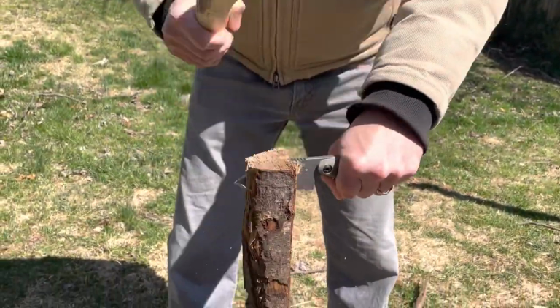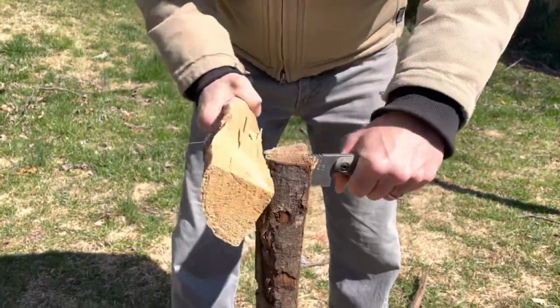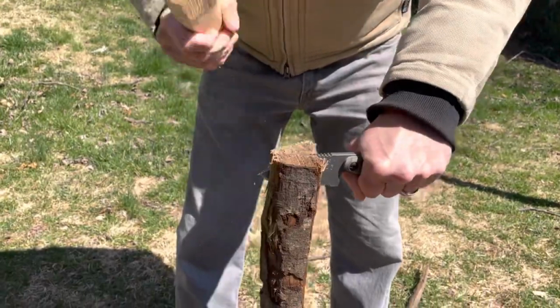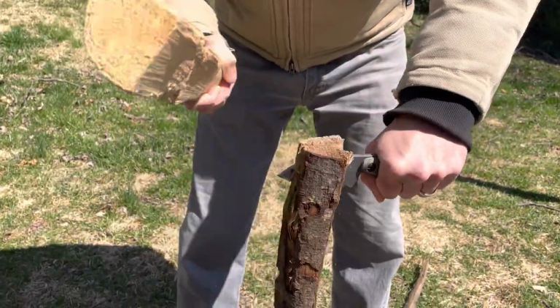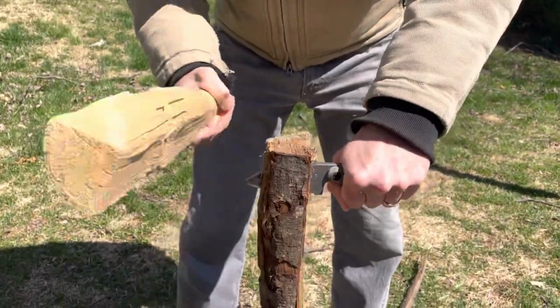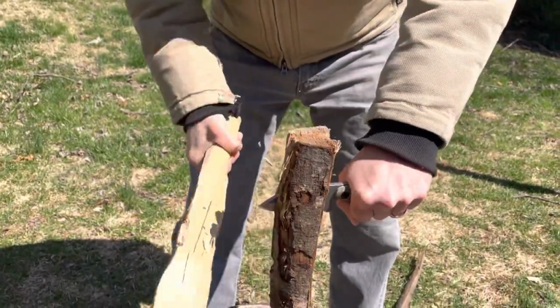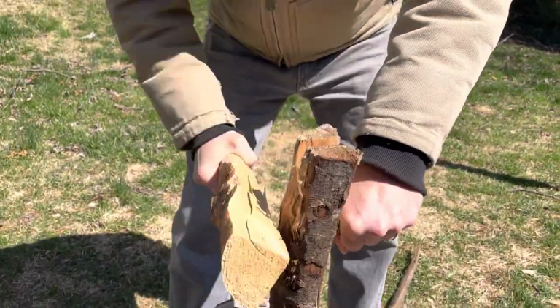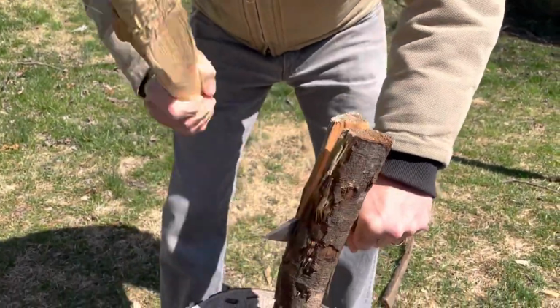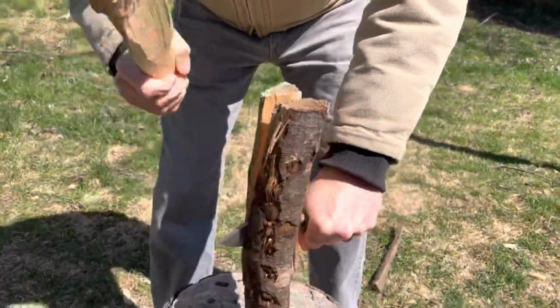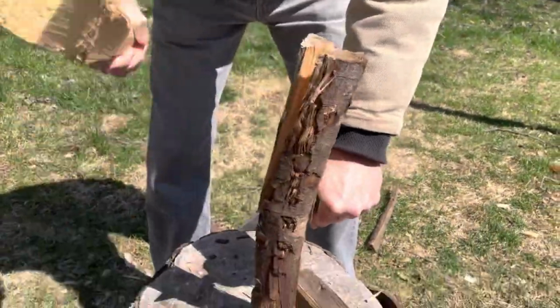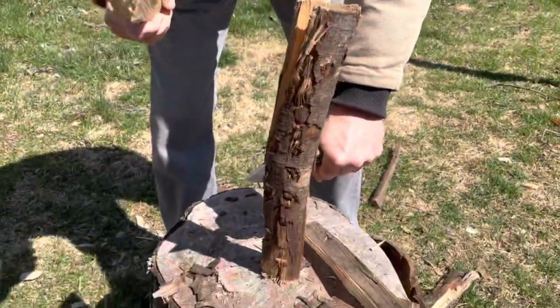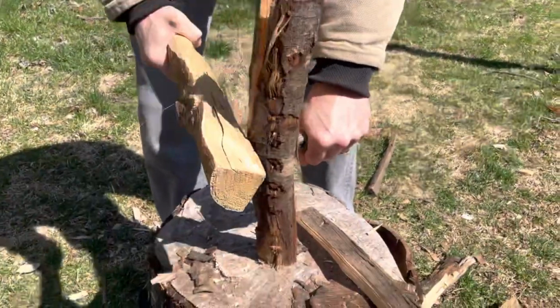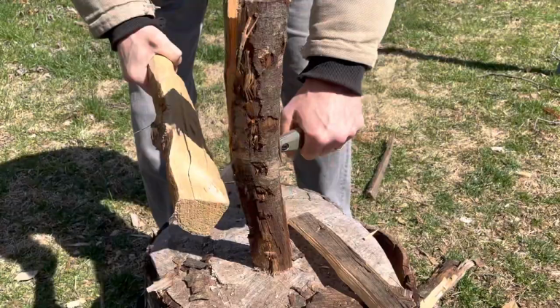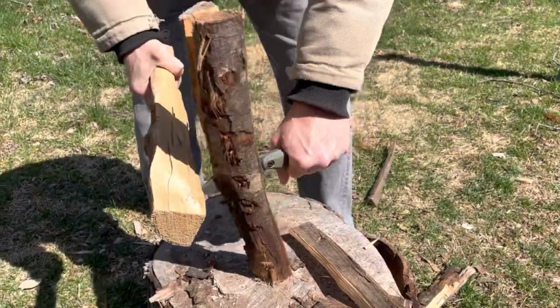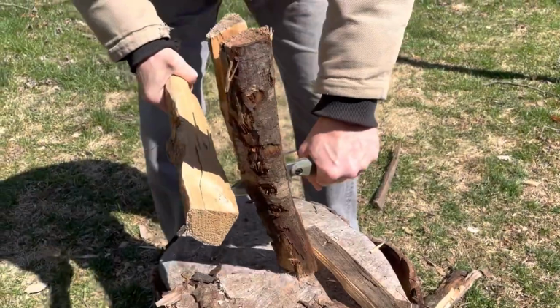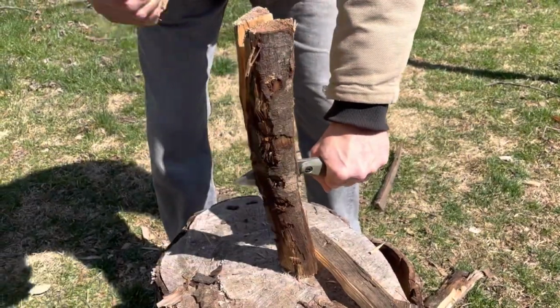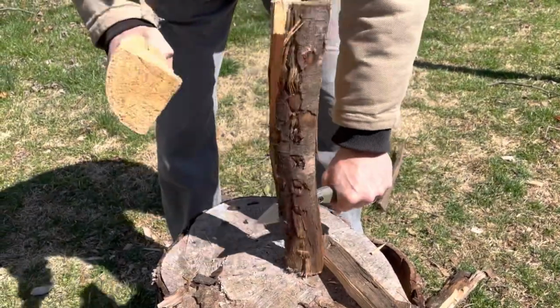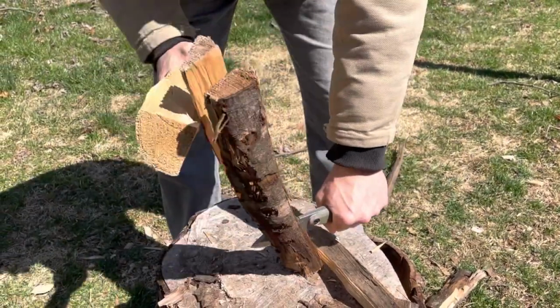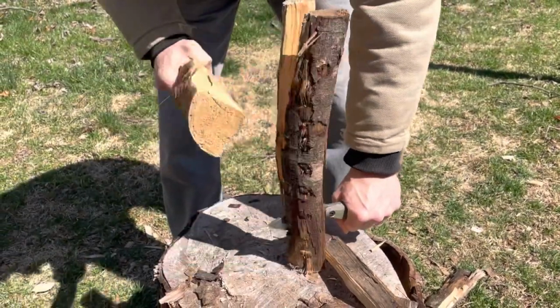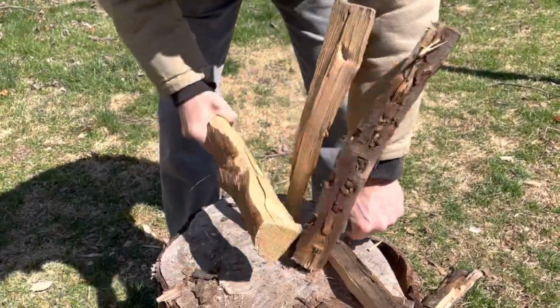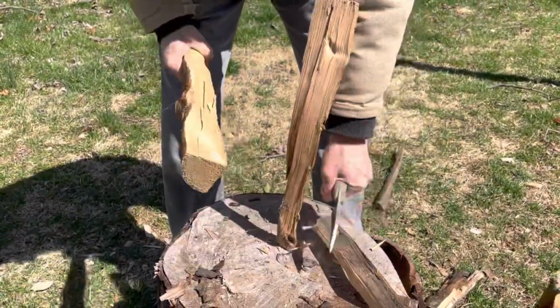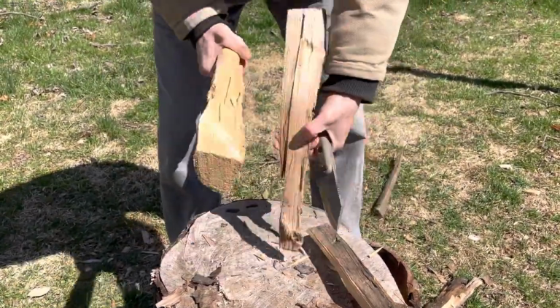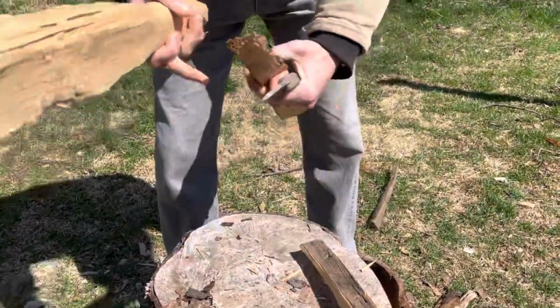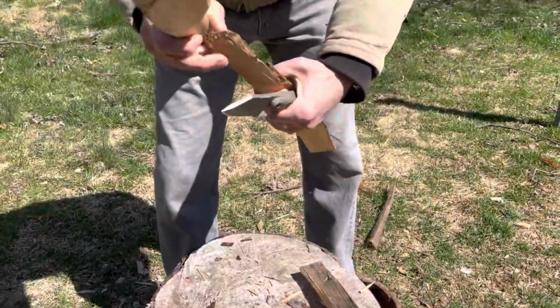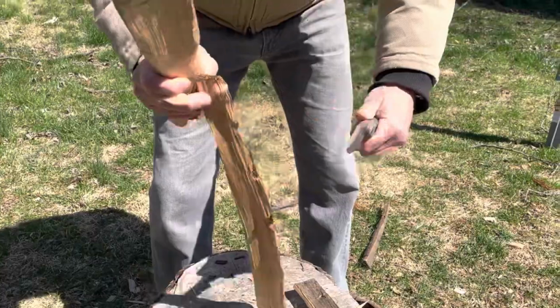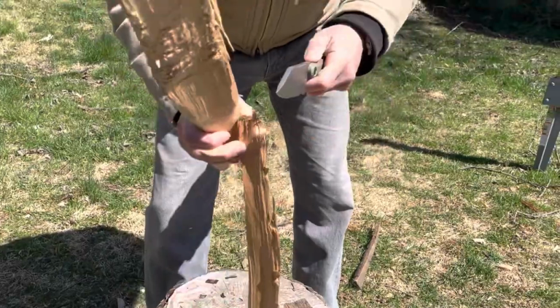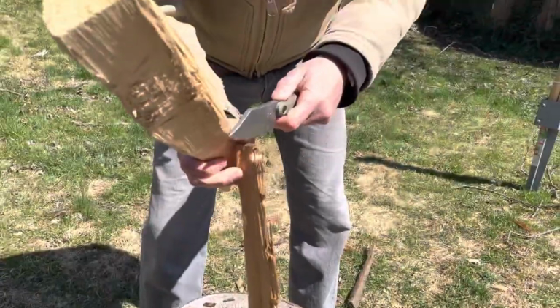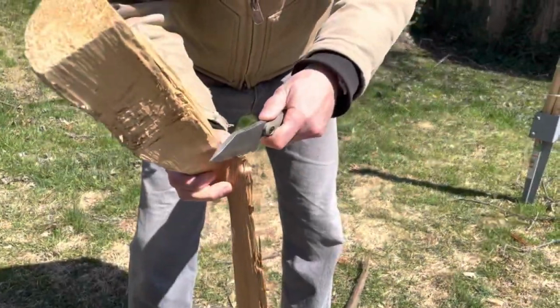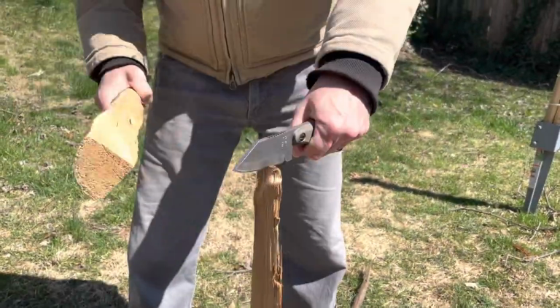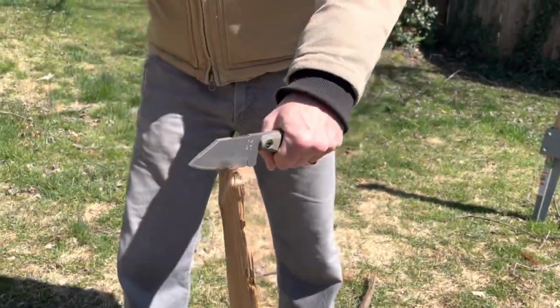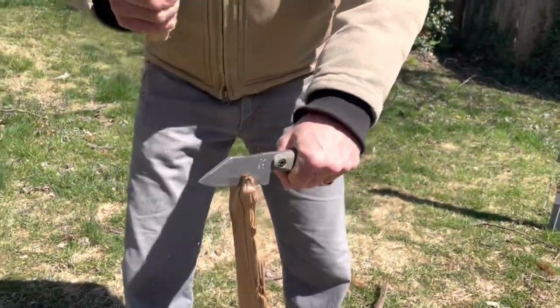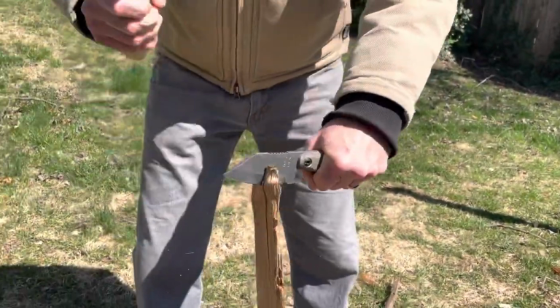As soon as I unboxed this Shed Knife — well, I didn't officially unbox it, but I opened it out of the box — I said, I can't wait to take this outside. This is a knife that's screaming for this kind of chore.